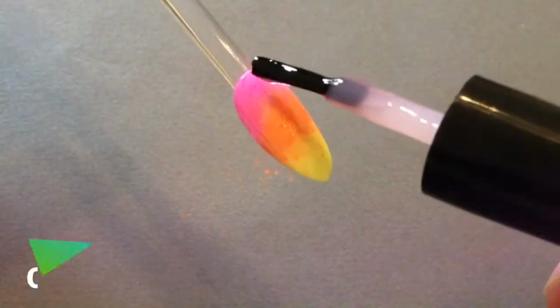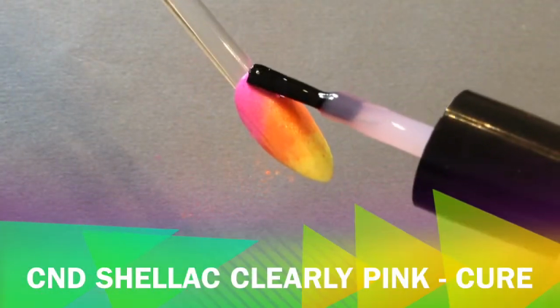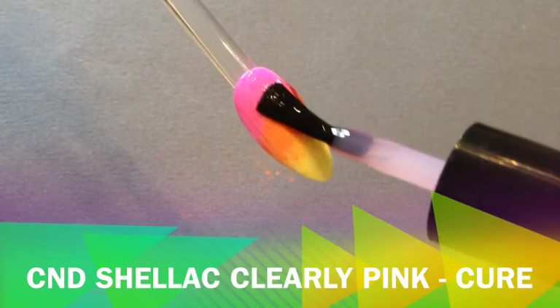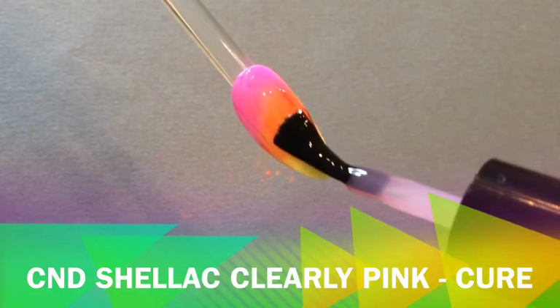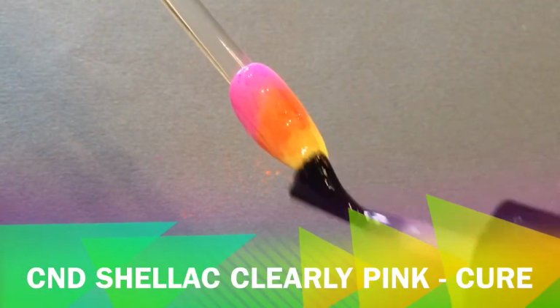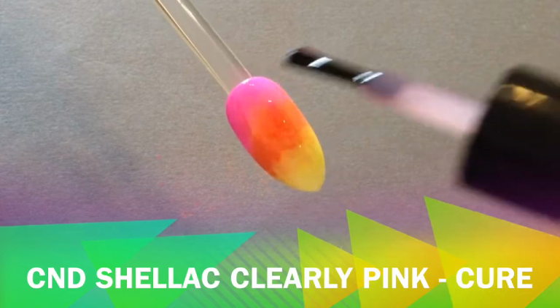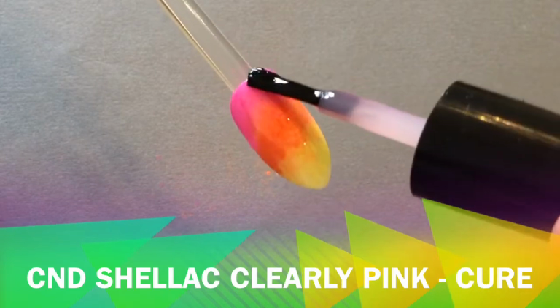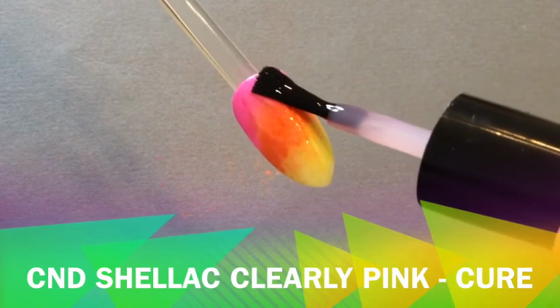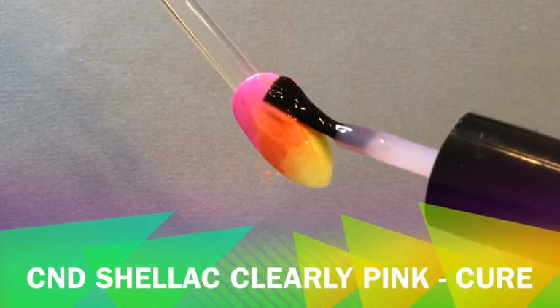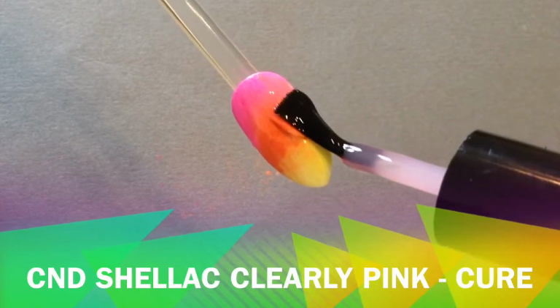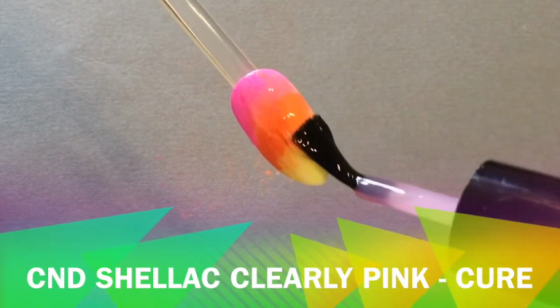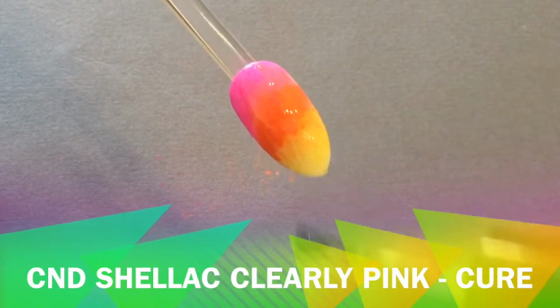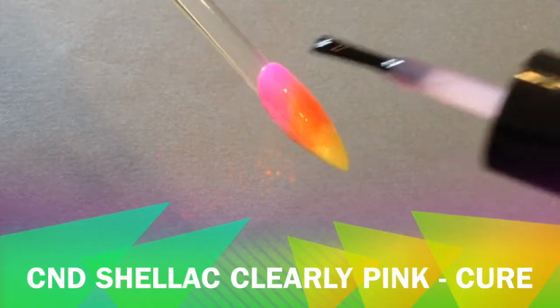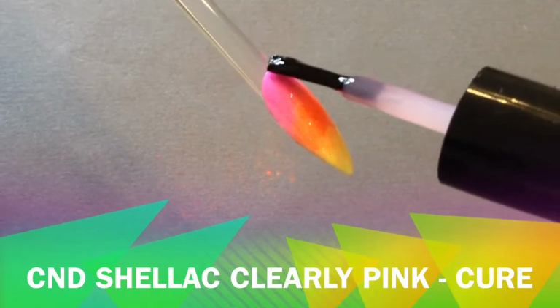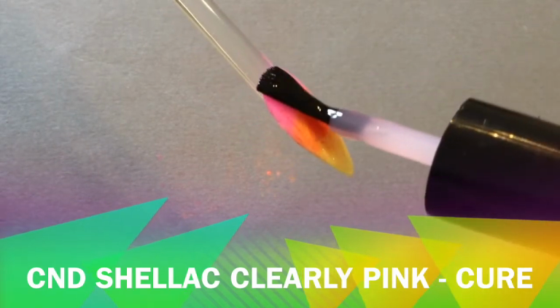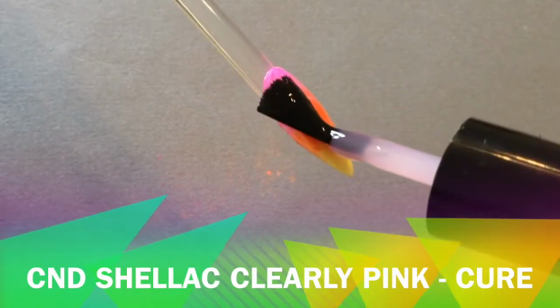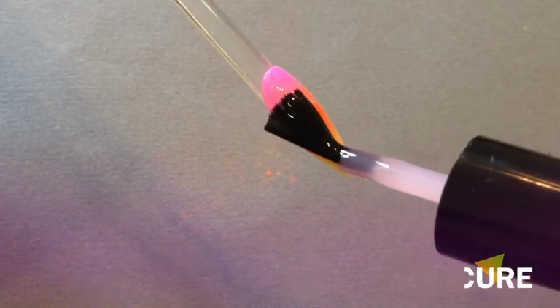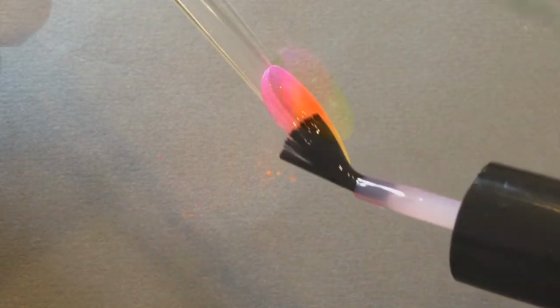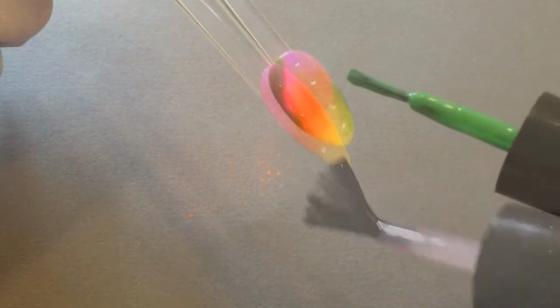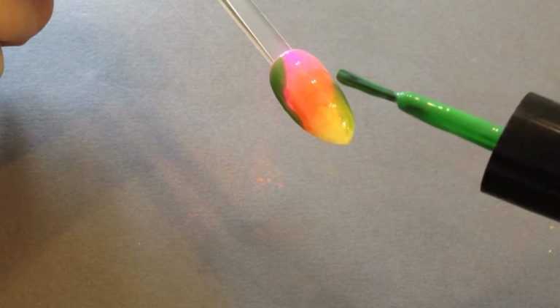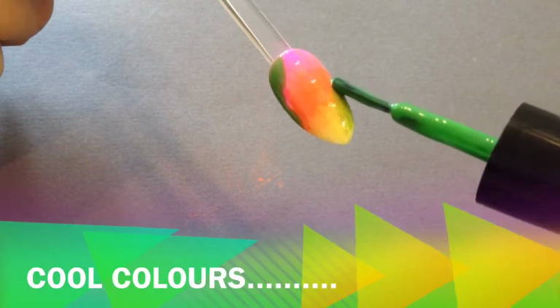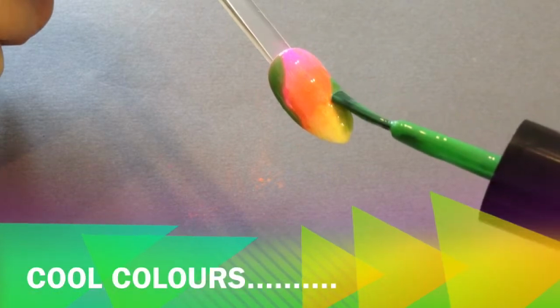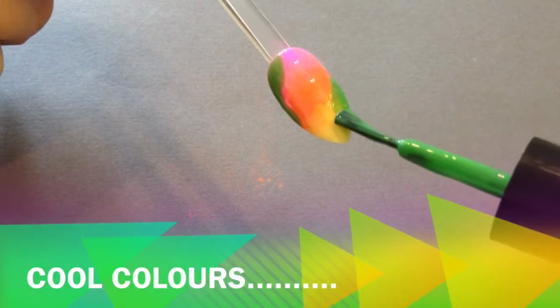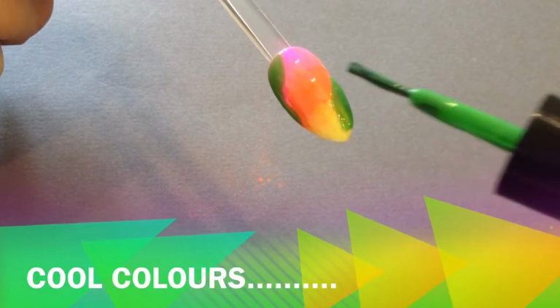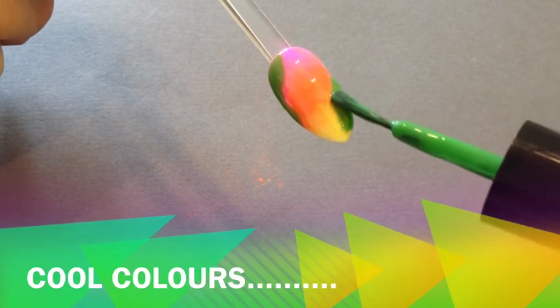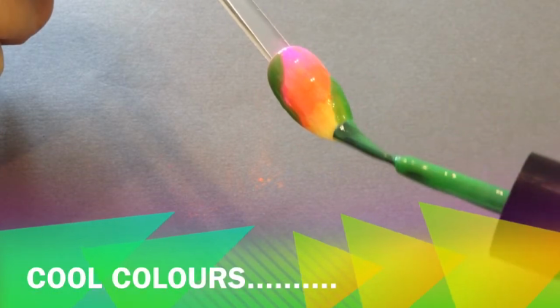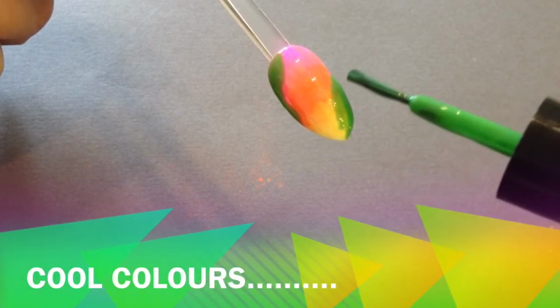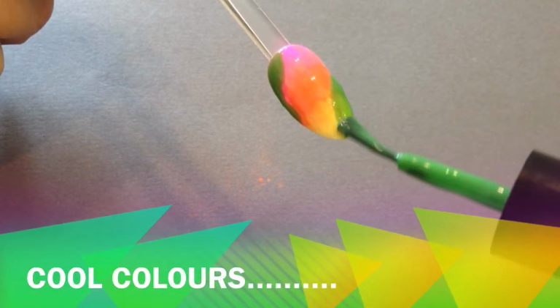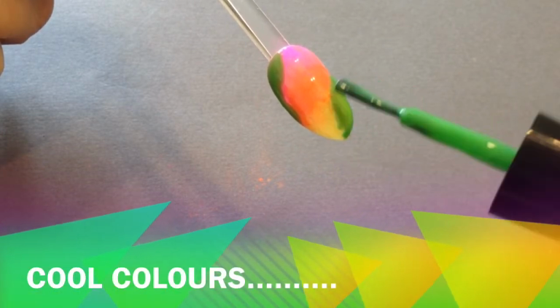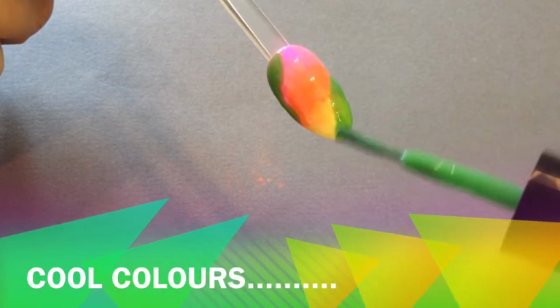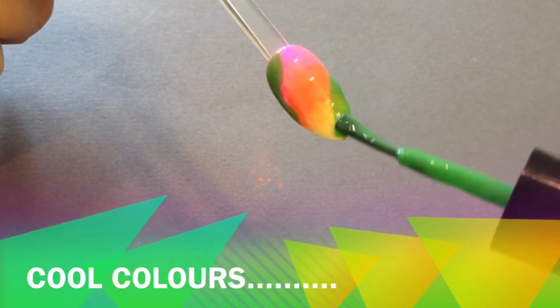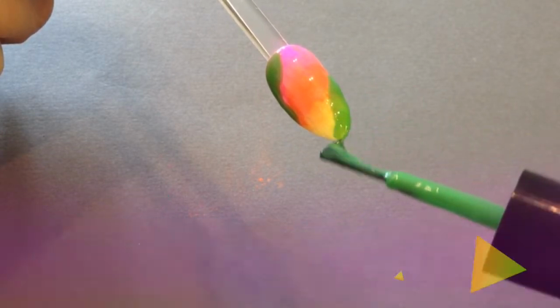We're going to seal those in with Clearly Pink and cure that as well. It really helps to seal in the additives. Clearly Pink is a great, useful color.